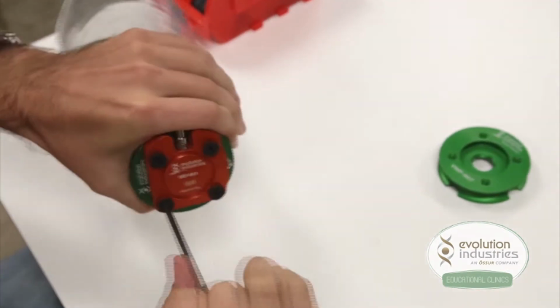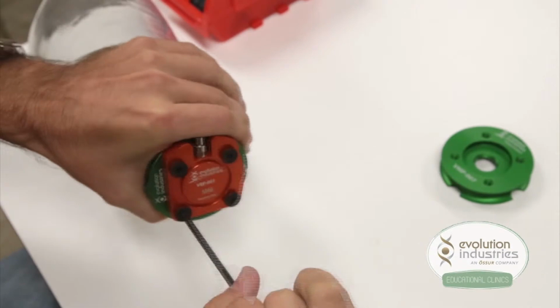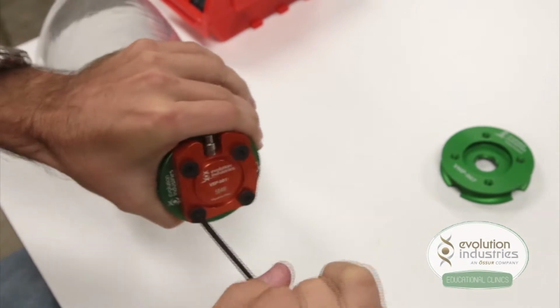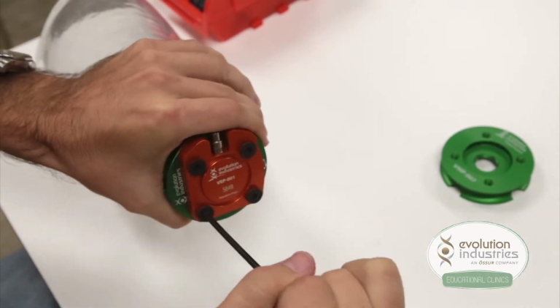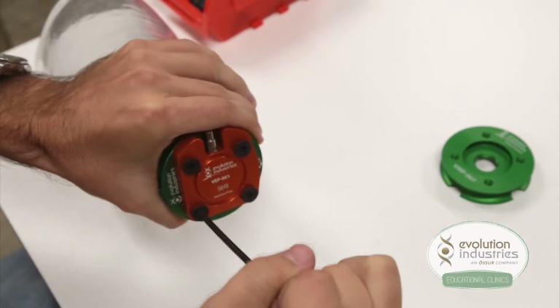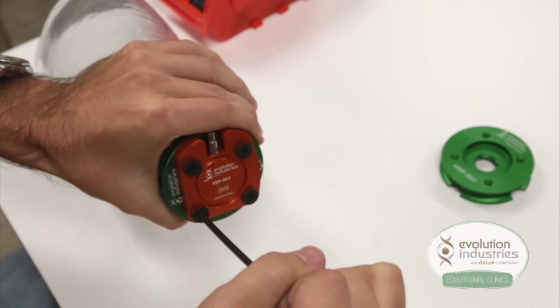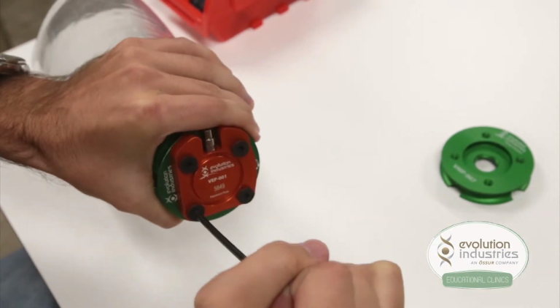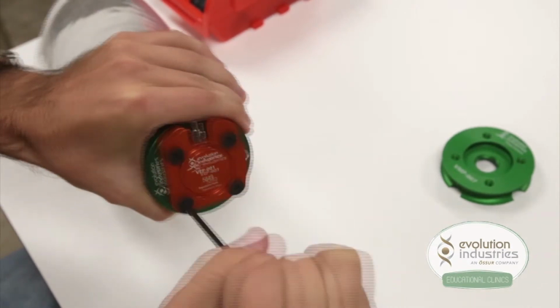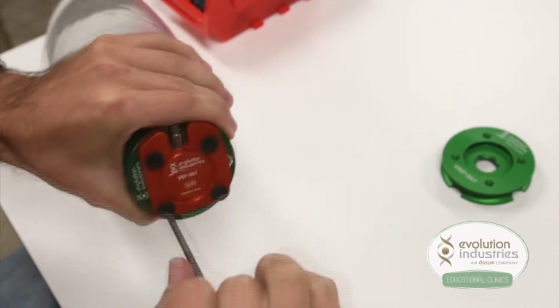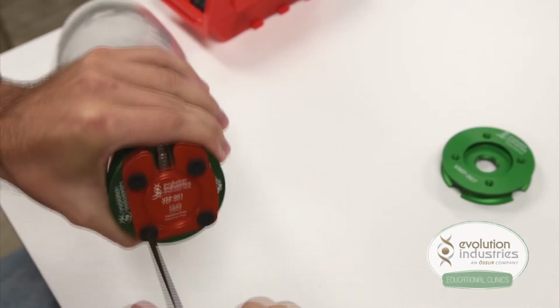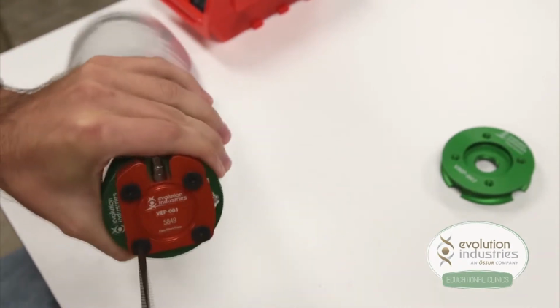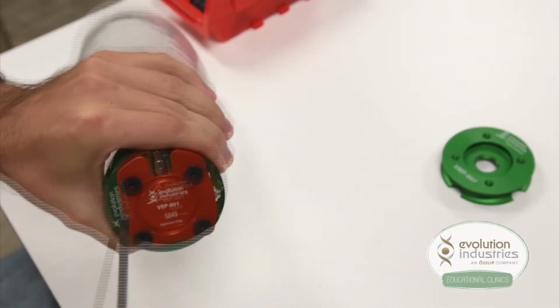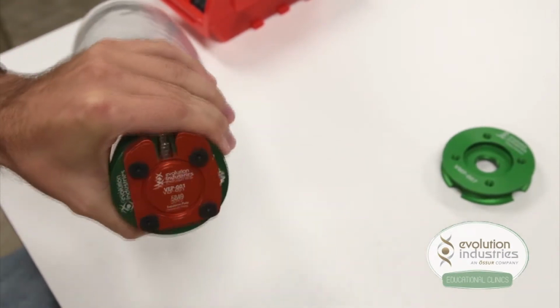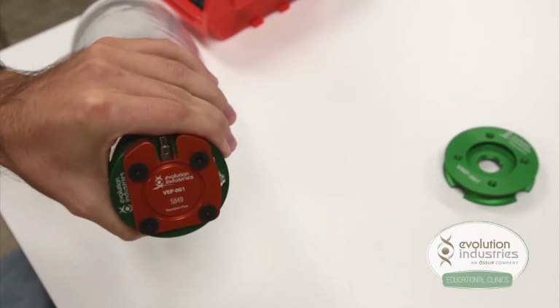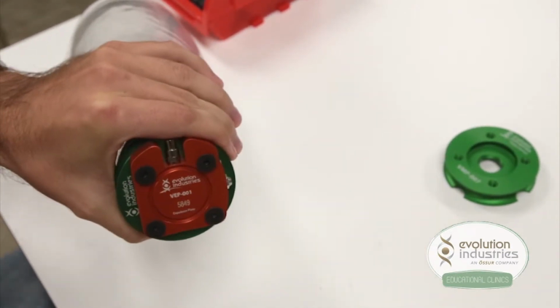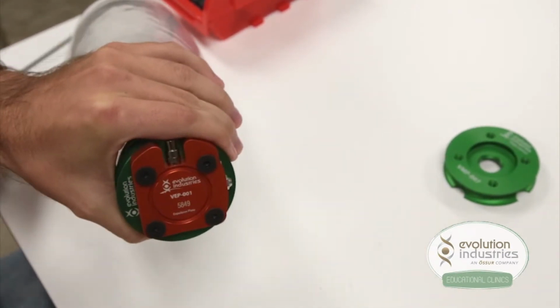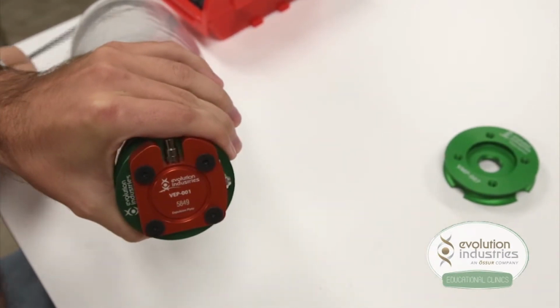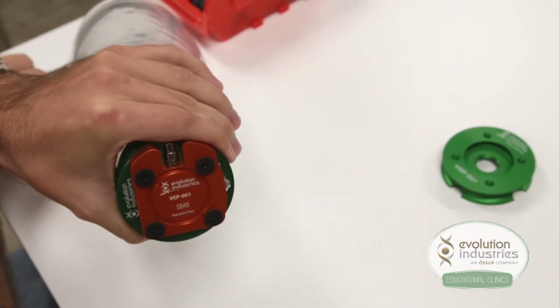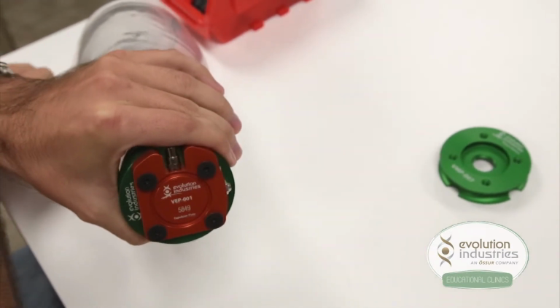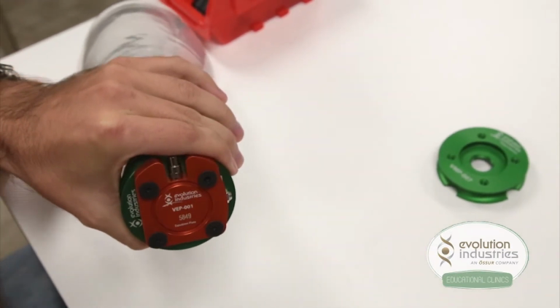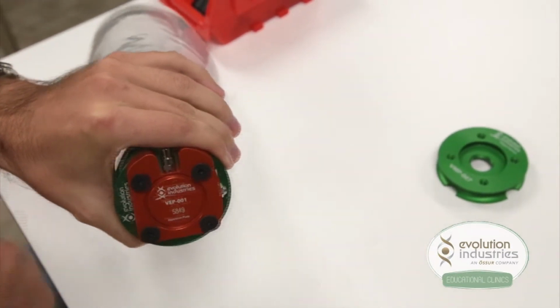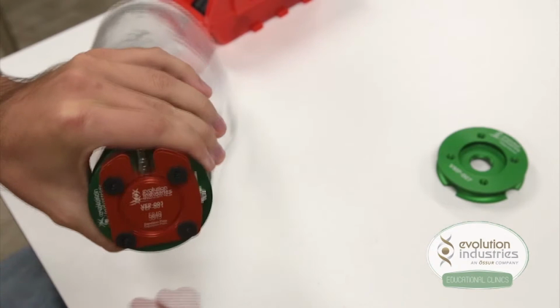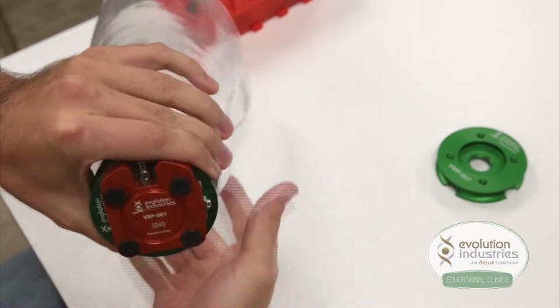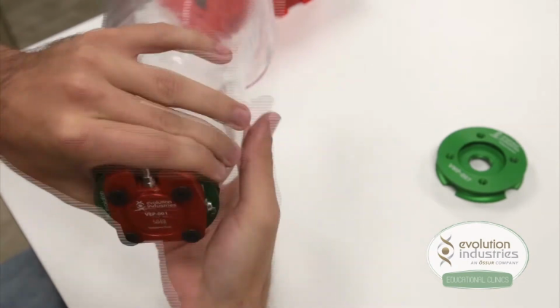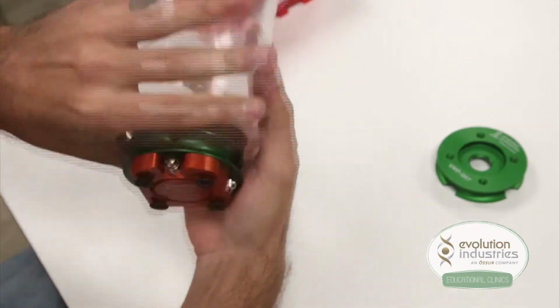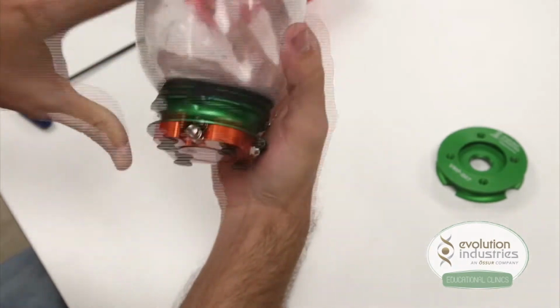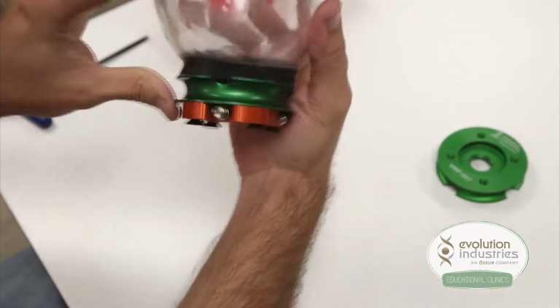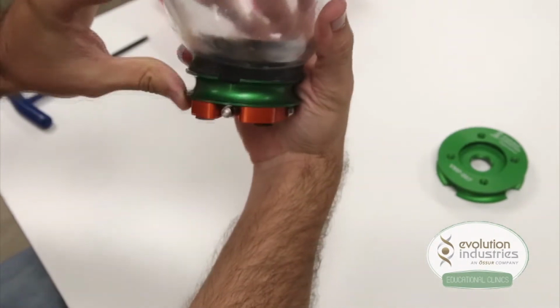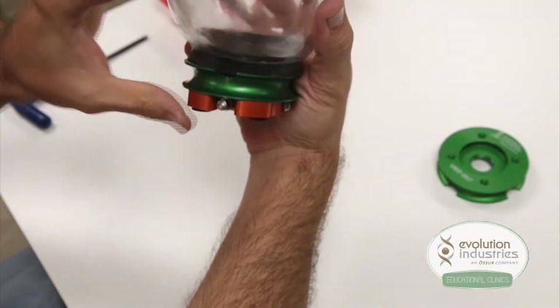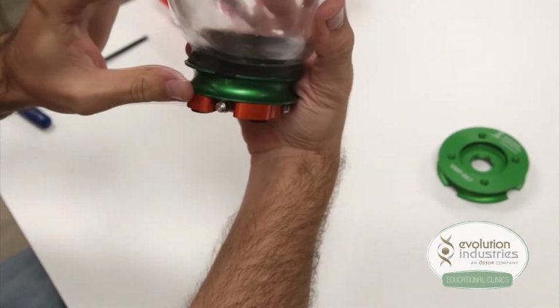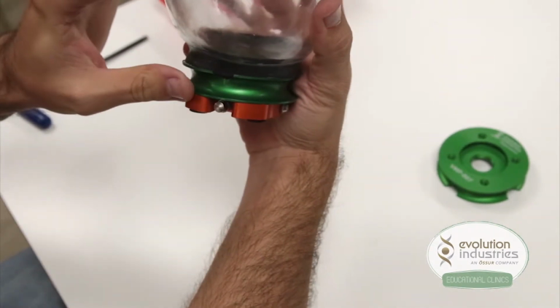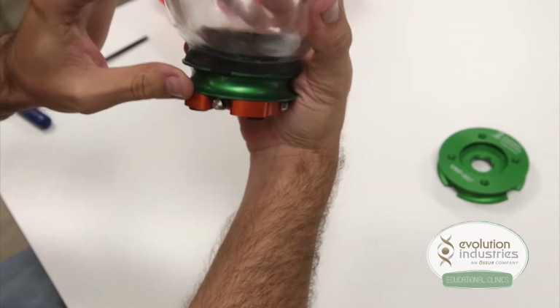Once the four screws have been tightened down, inspect your plates to make sure there are no gaps in between.